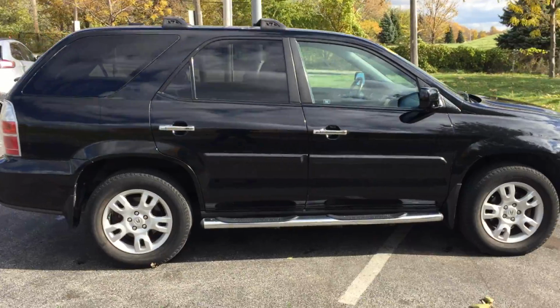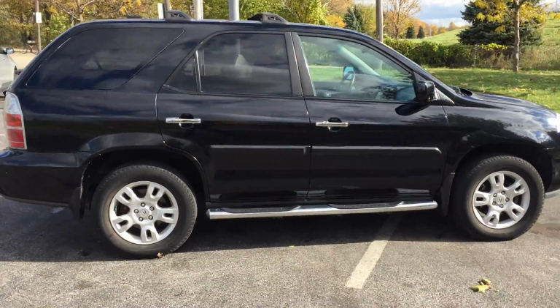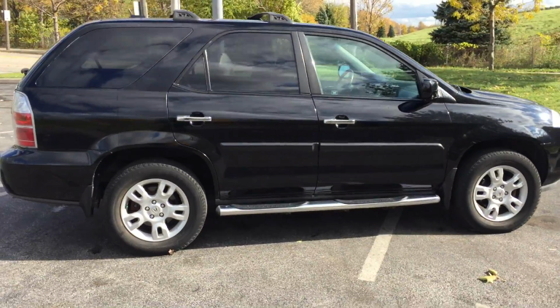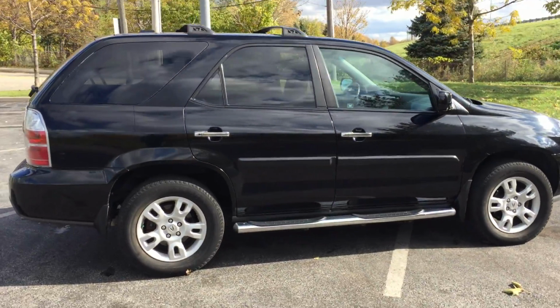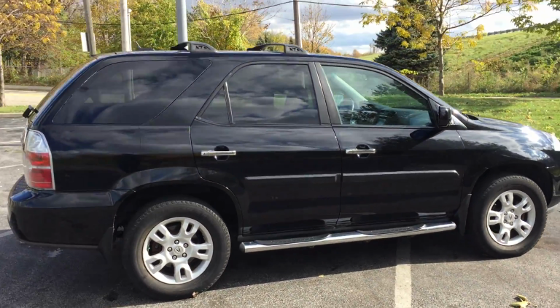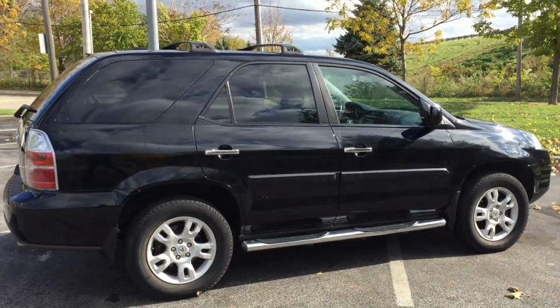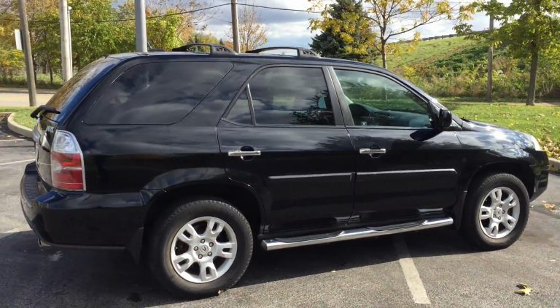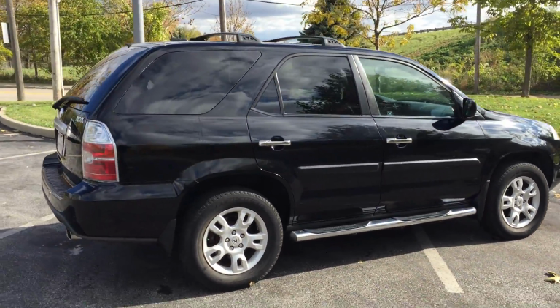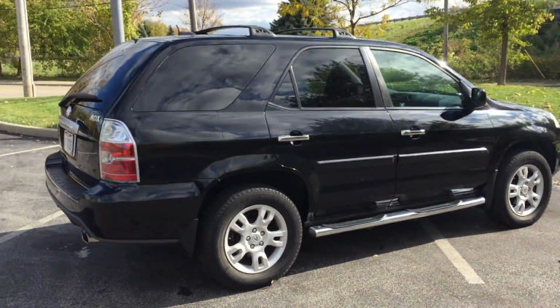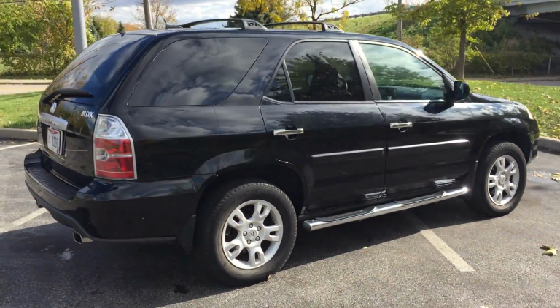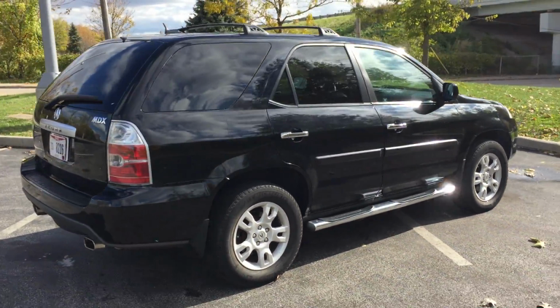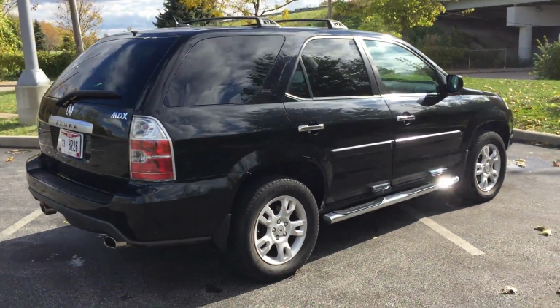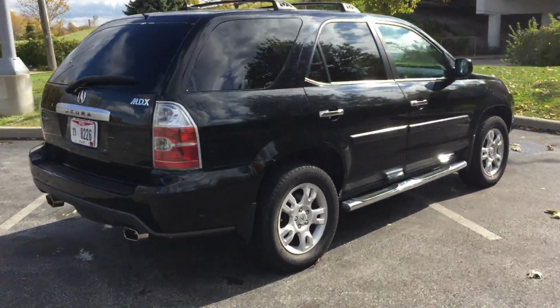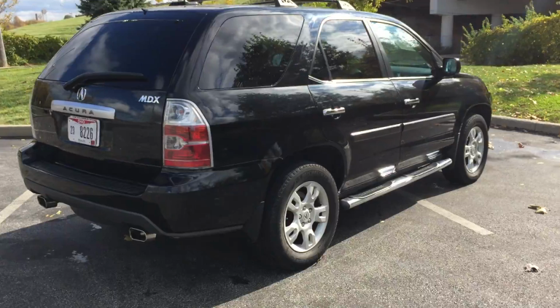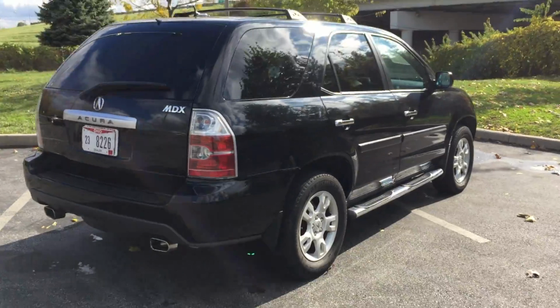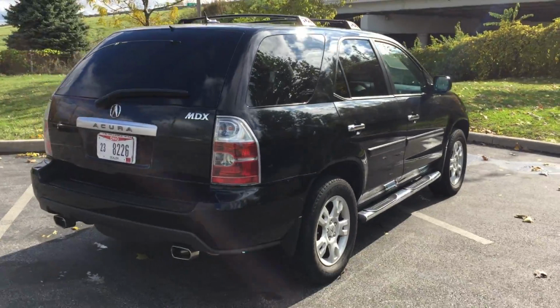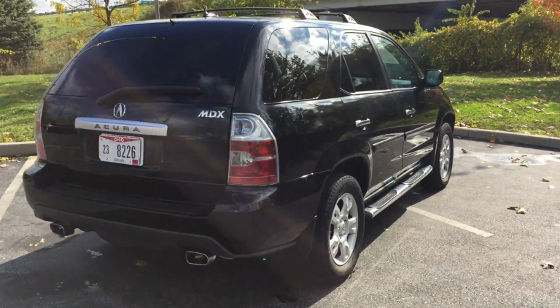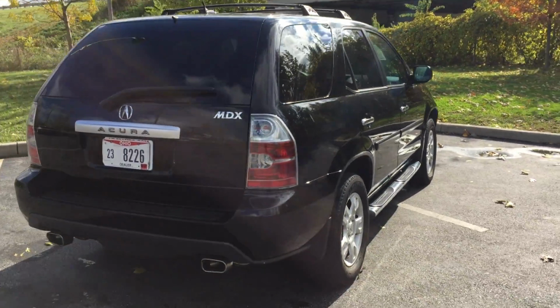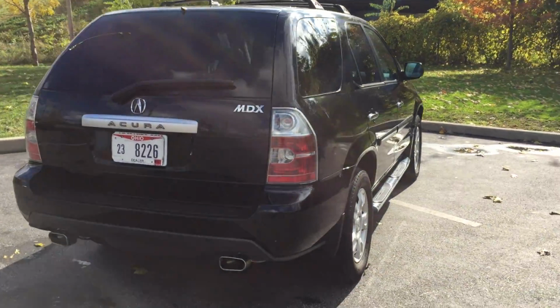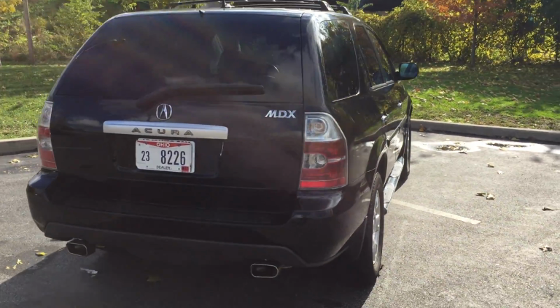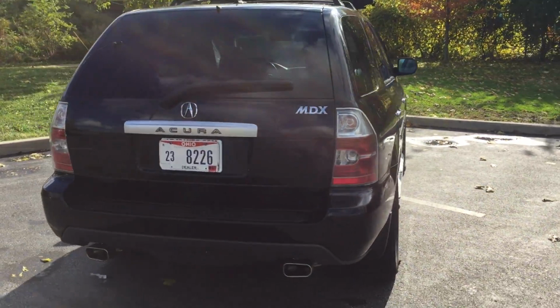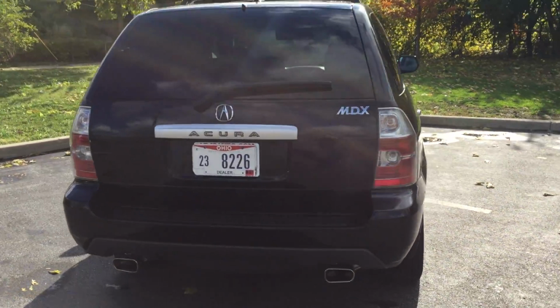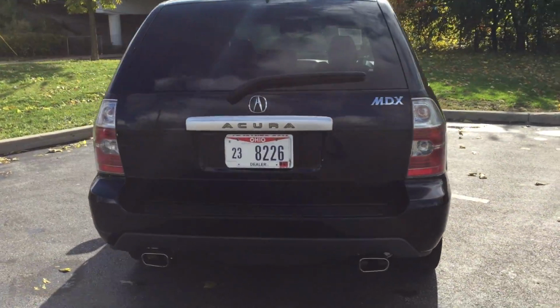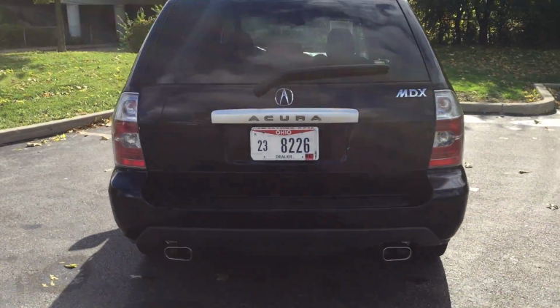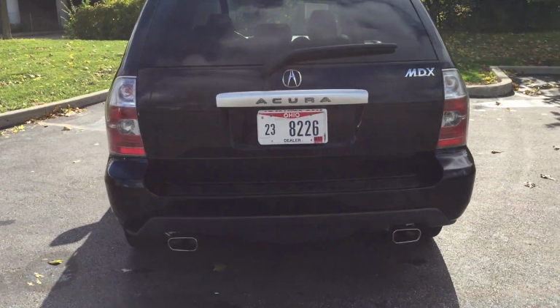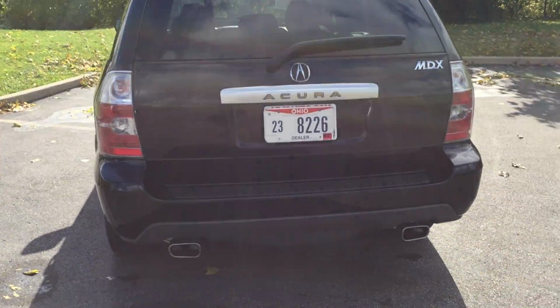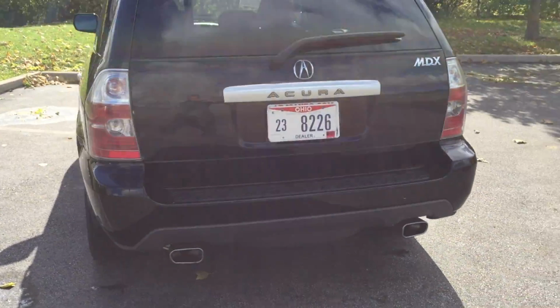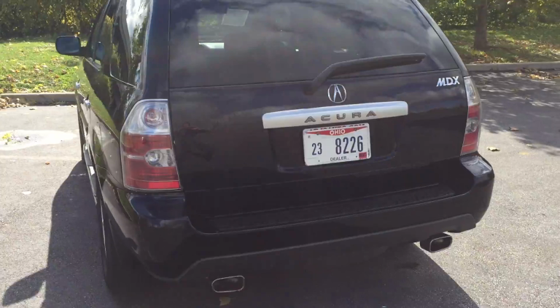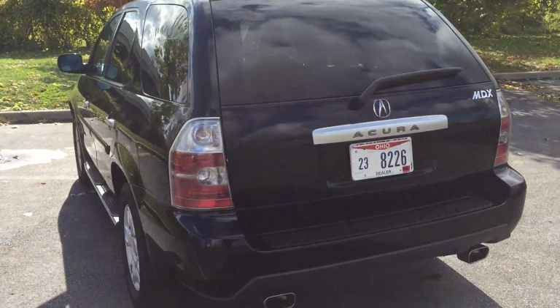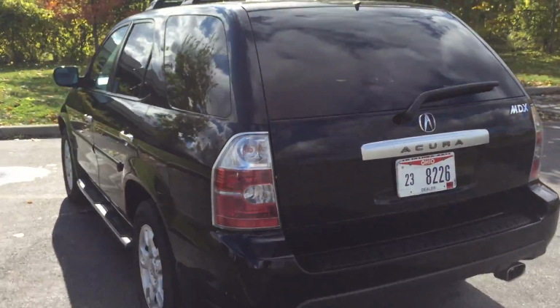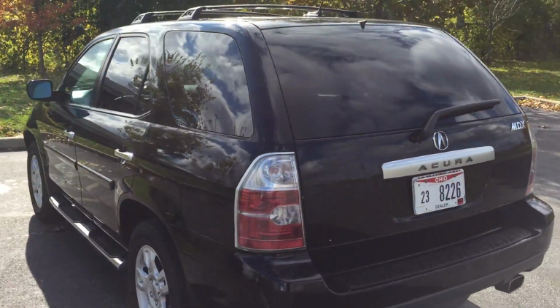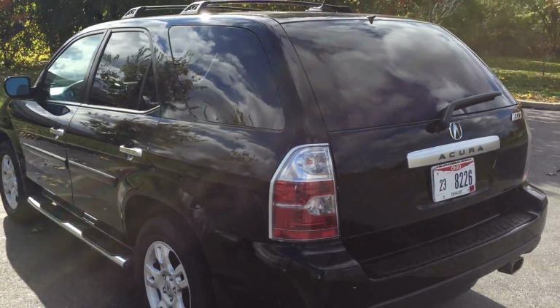This one is a one-owner, very well taken care of. Clean black metallic paint over alloy wheels and running boards. The body's in great shape.